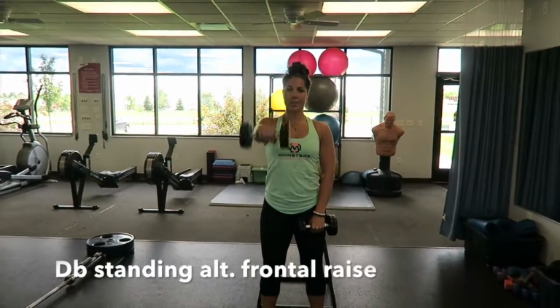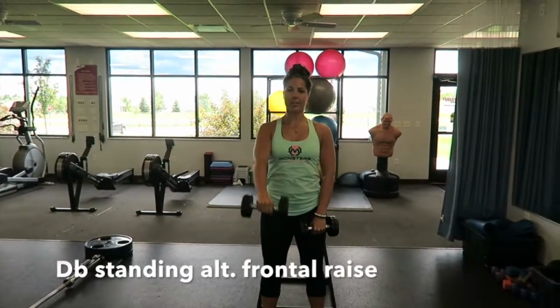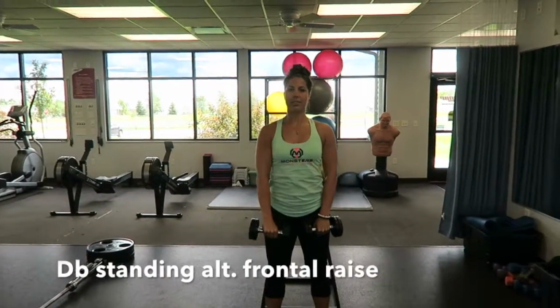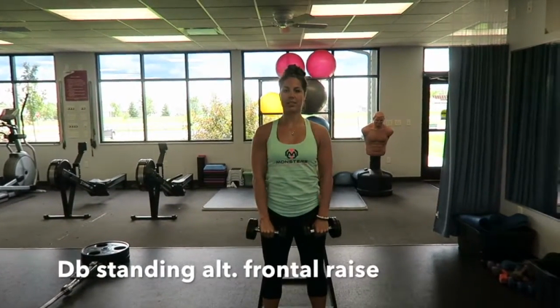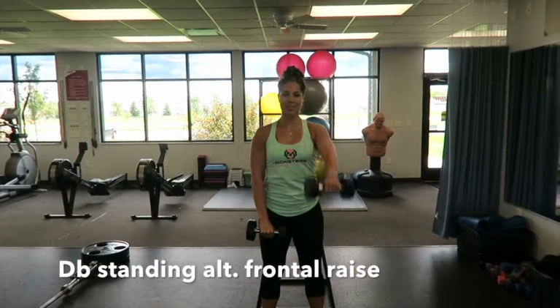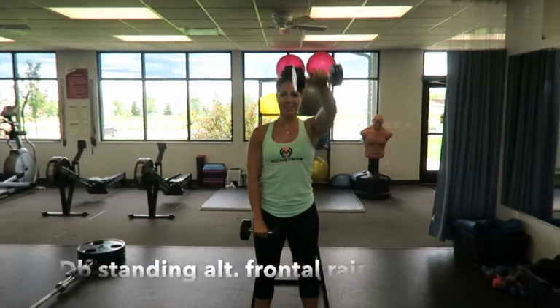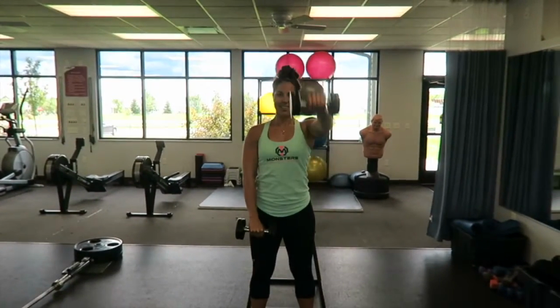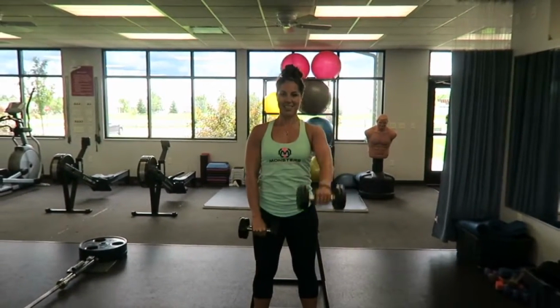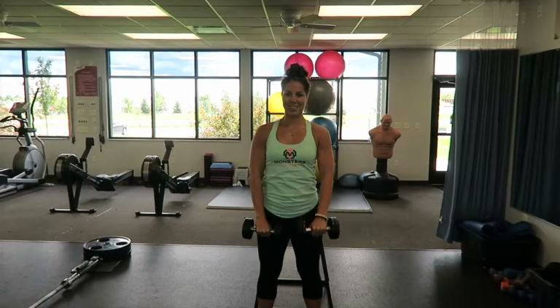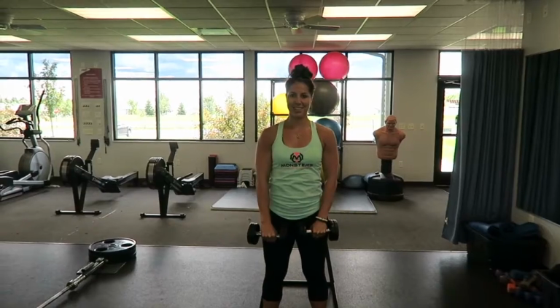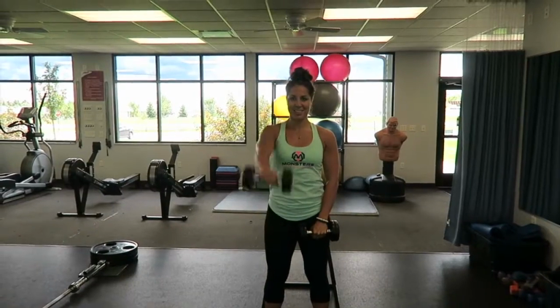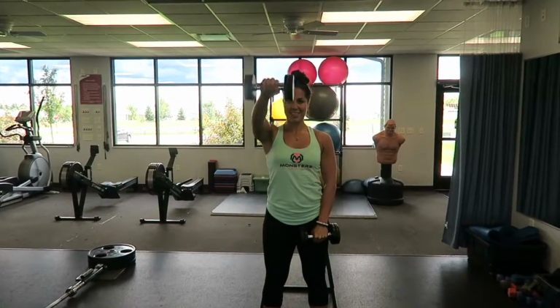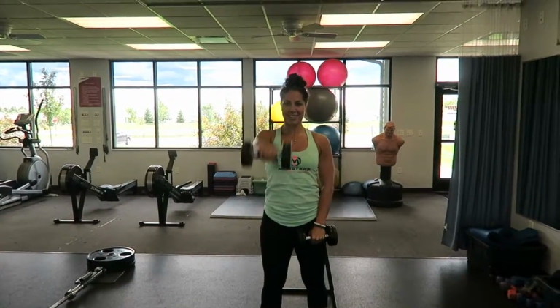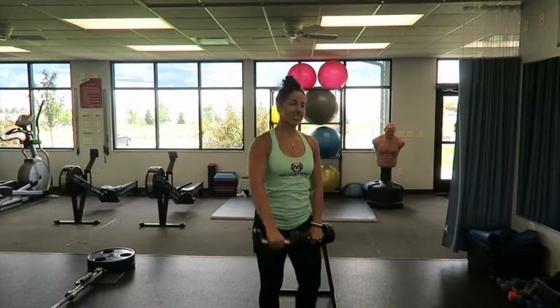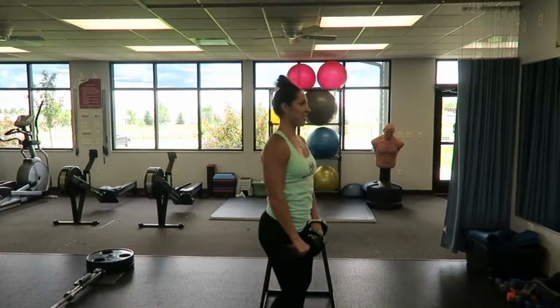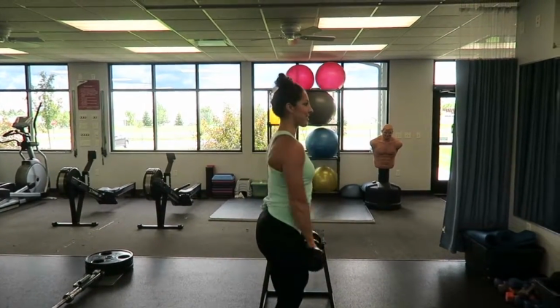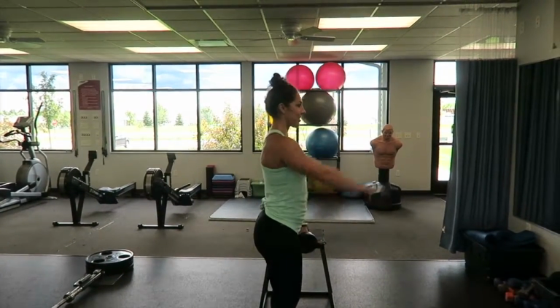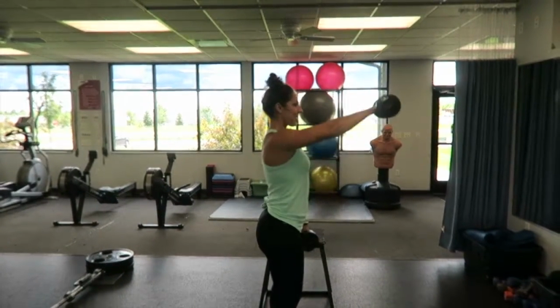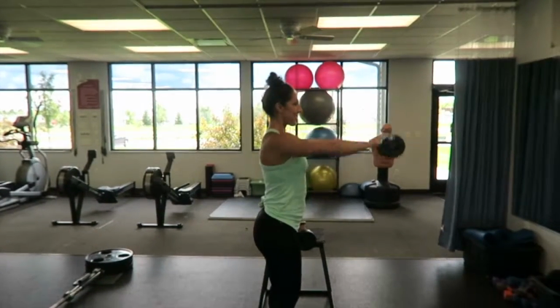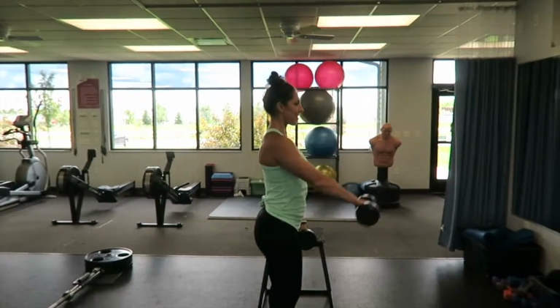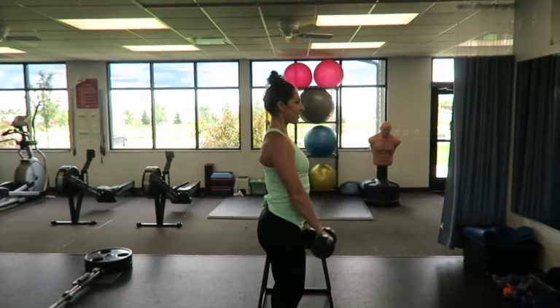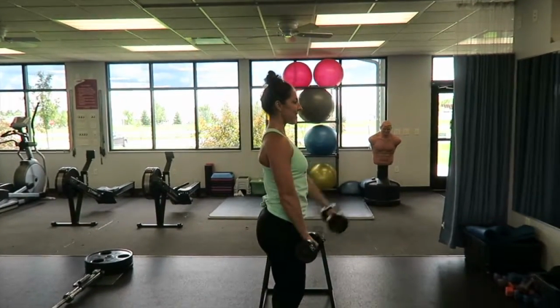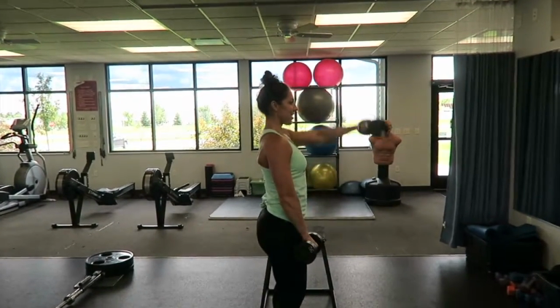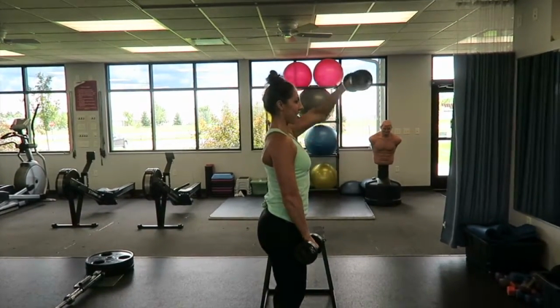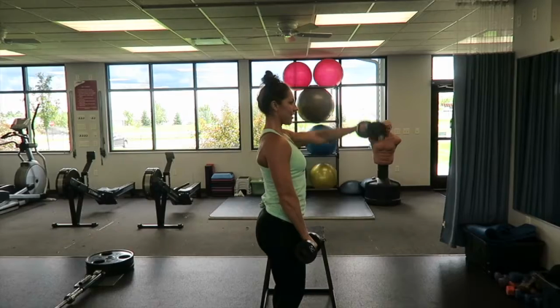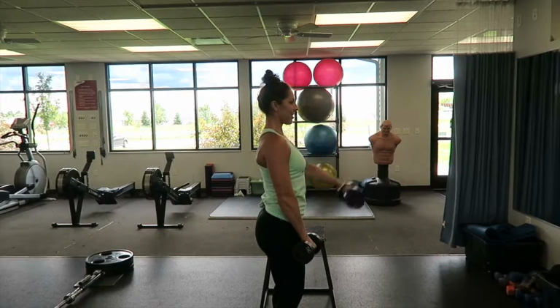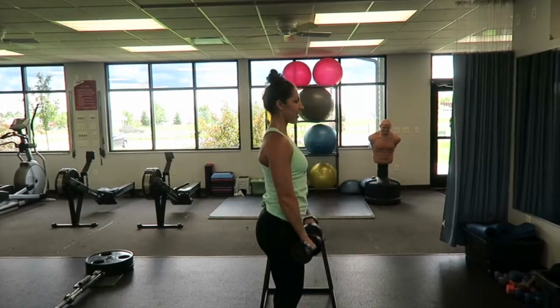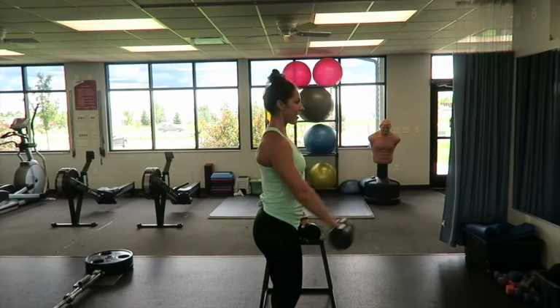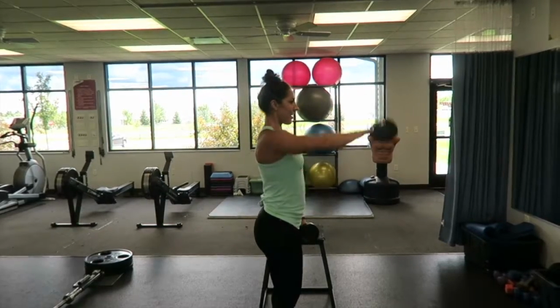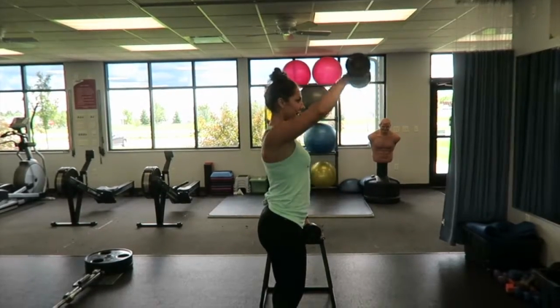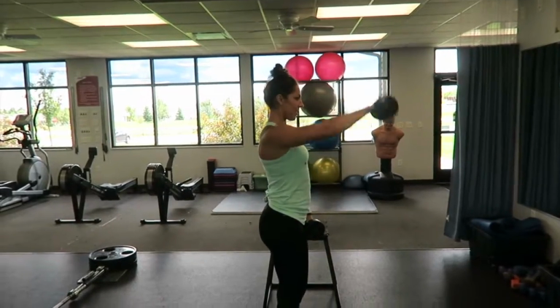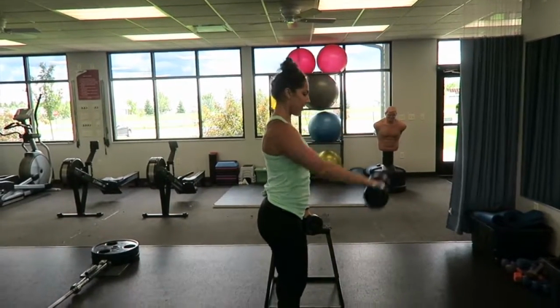Now you see the dumbbell single alternating frontal raise. Here's a side view. I keep my body nice and tight and I do not swing my arms.